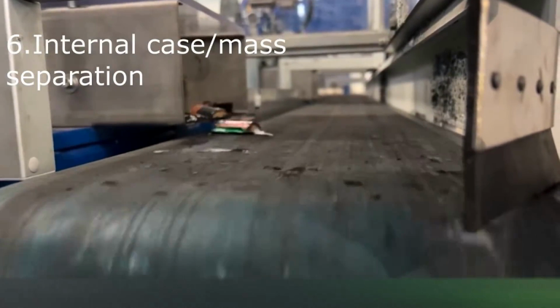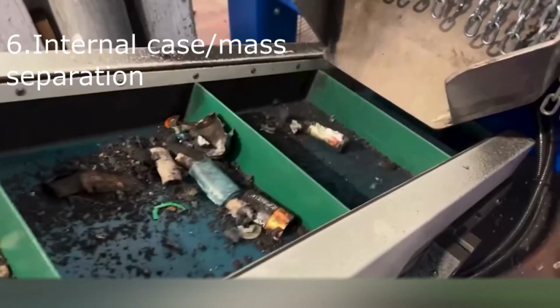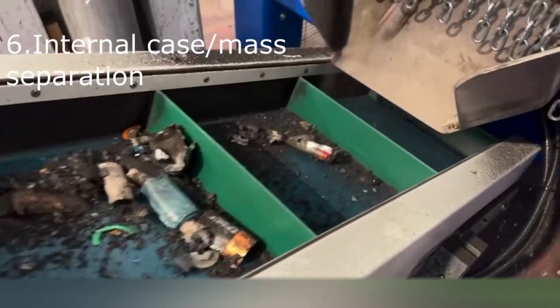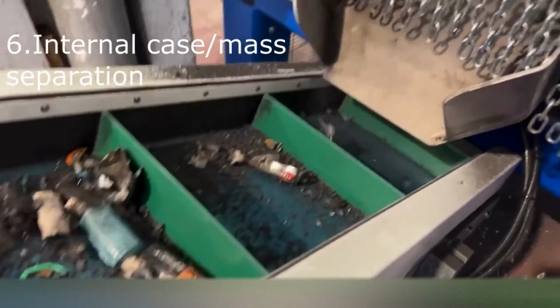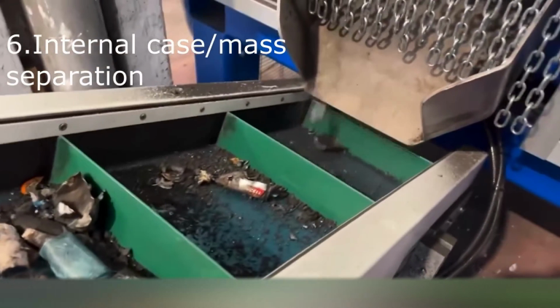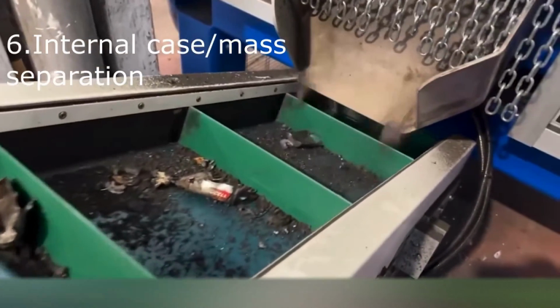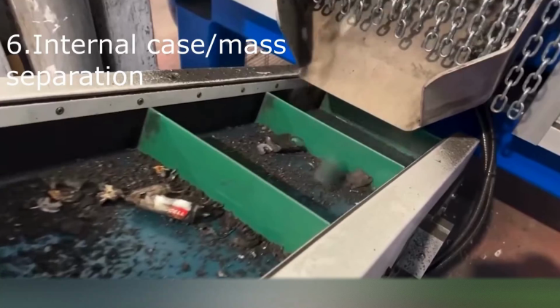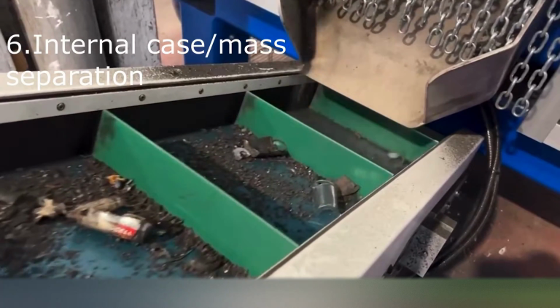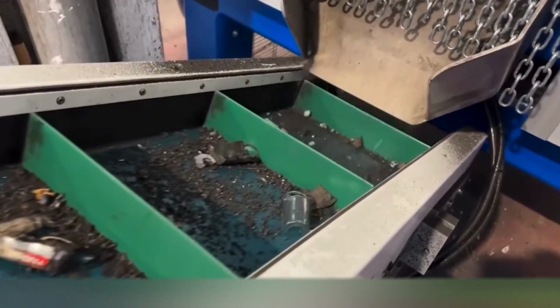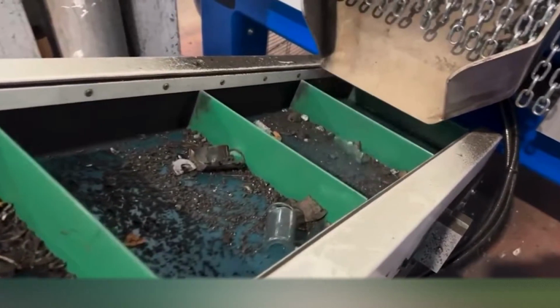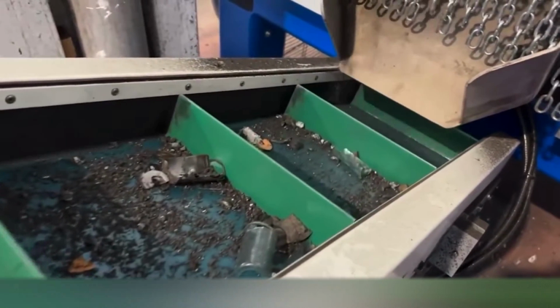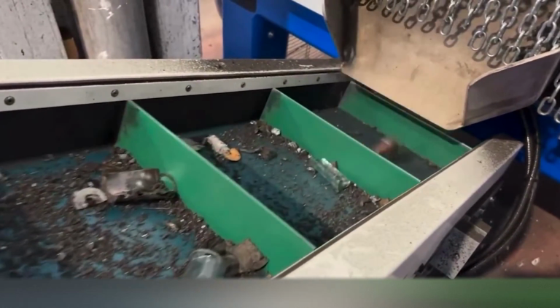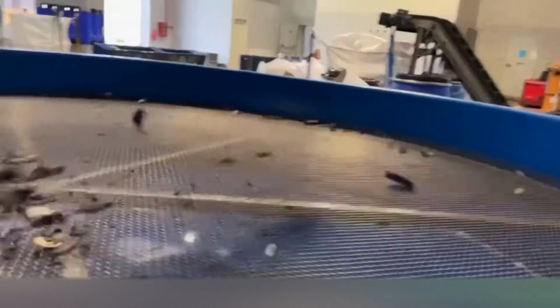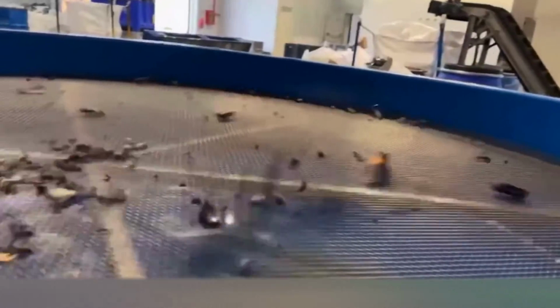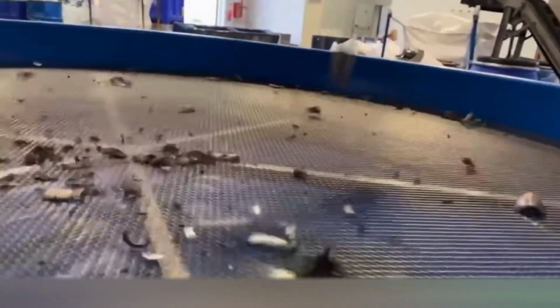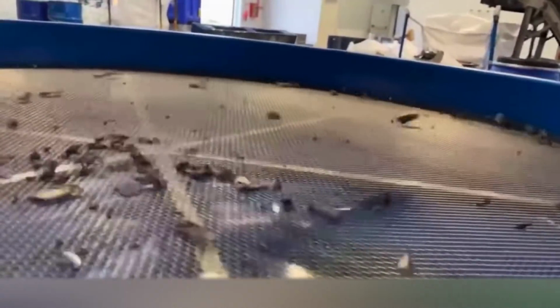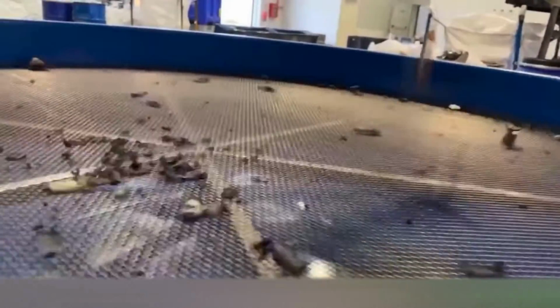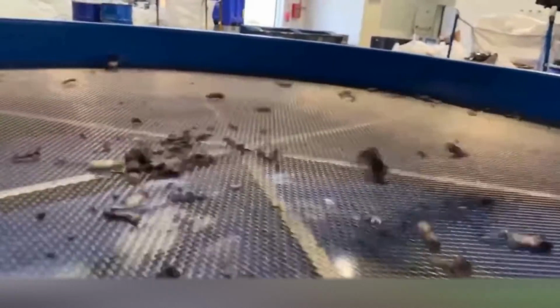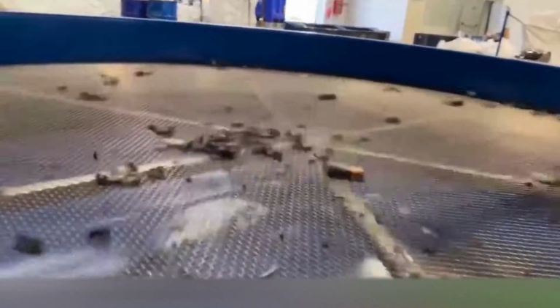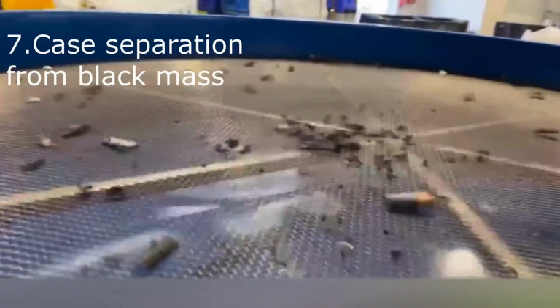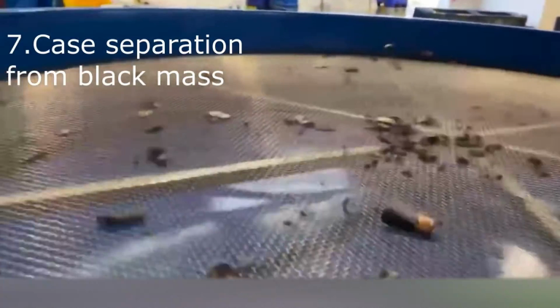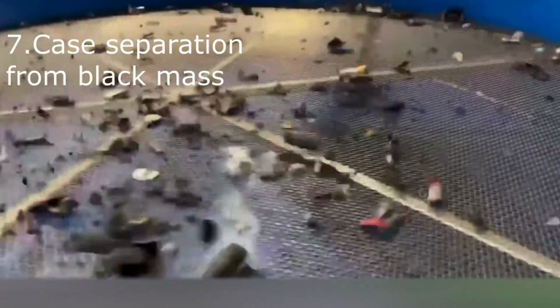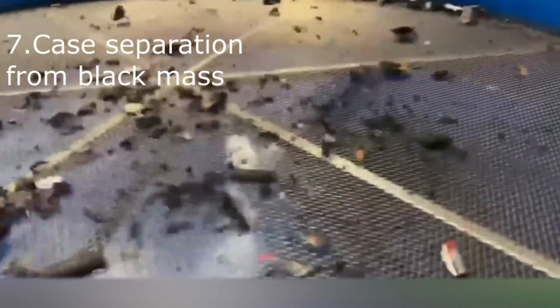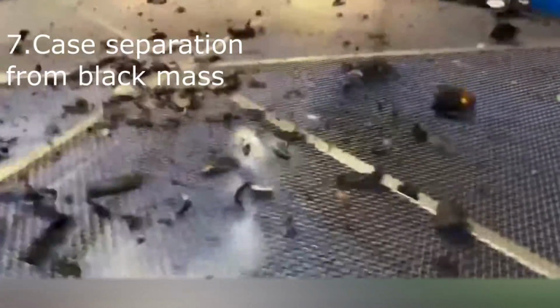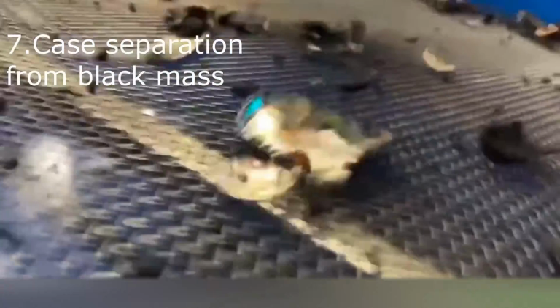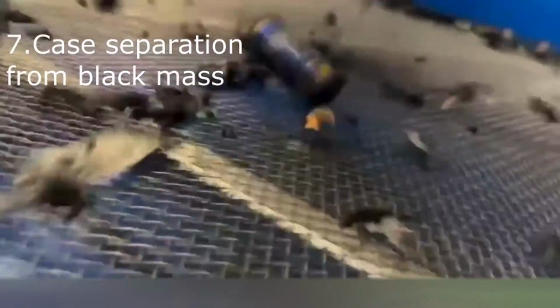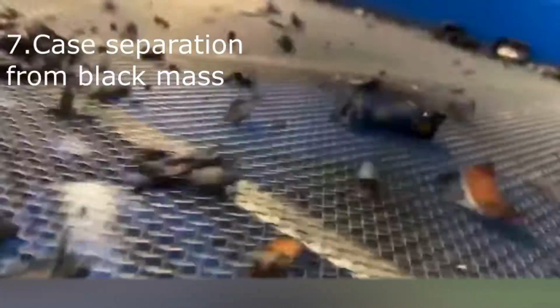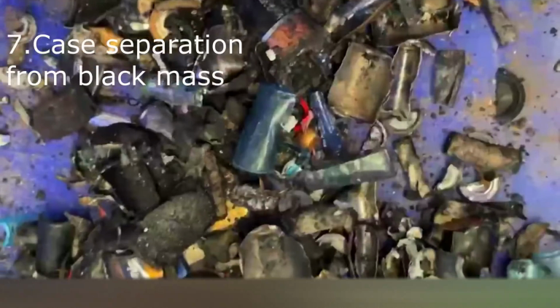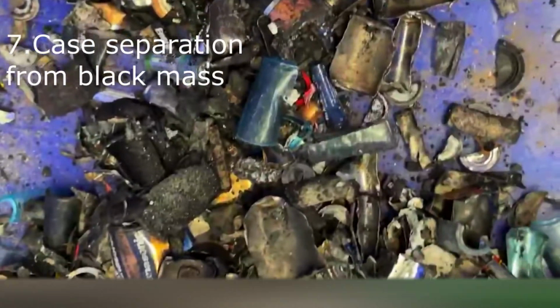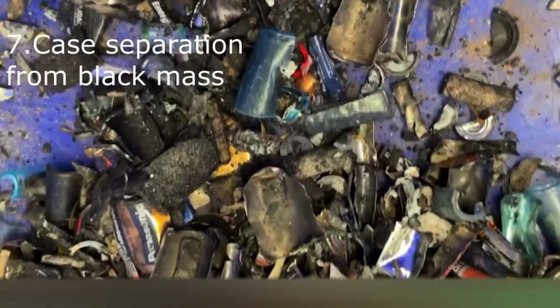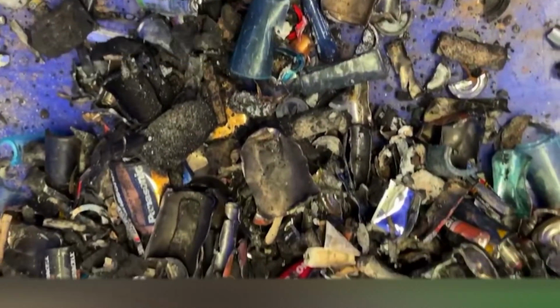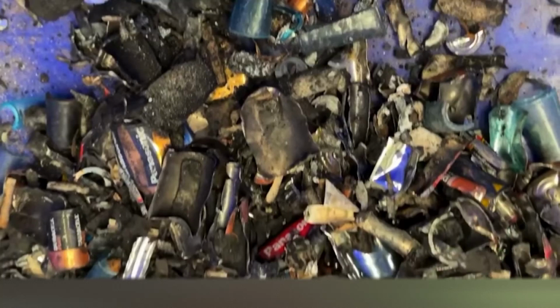Once out of the disruptor, the batteries are discharged onto a conveyor belt, which in turn discharges them onto a circular vibrating screen. In this last phase, the casings and the black mass are divided into separate containers.